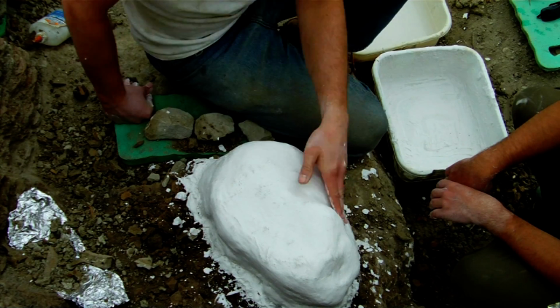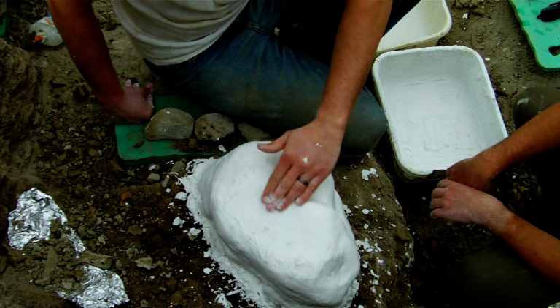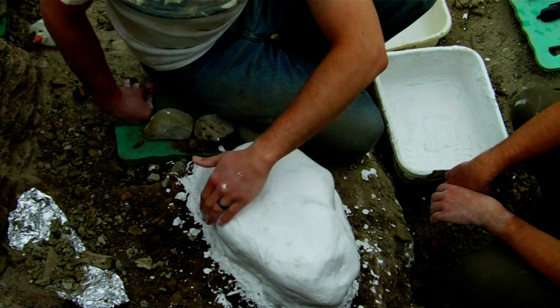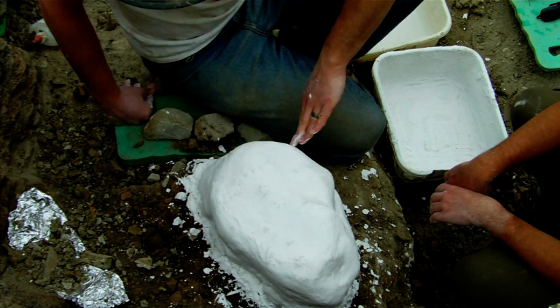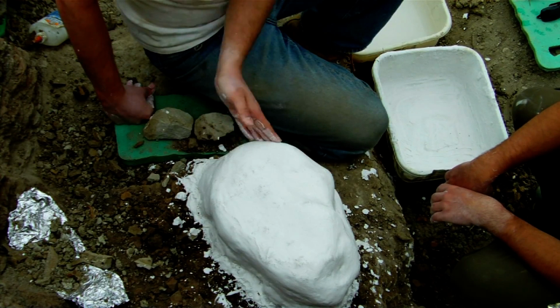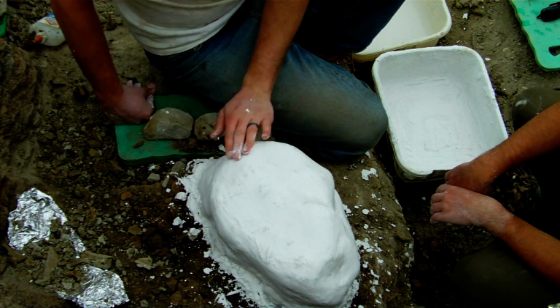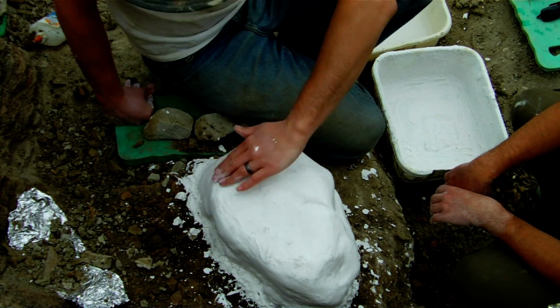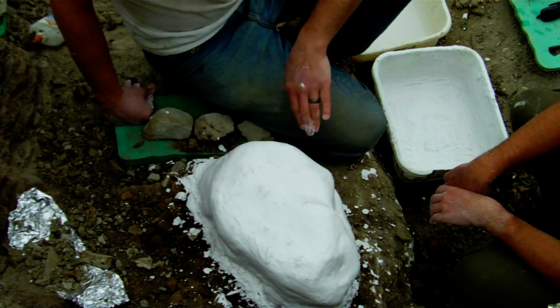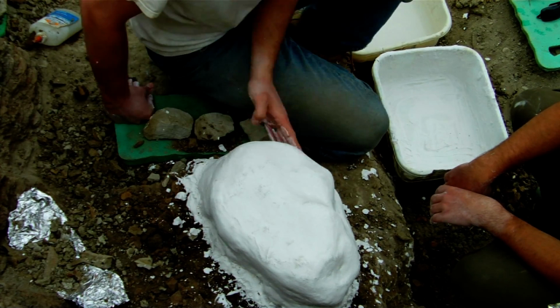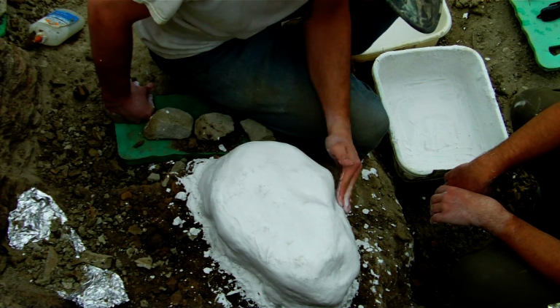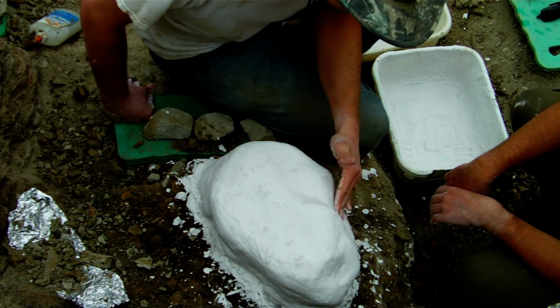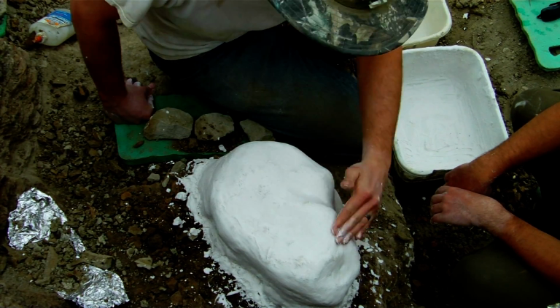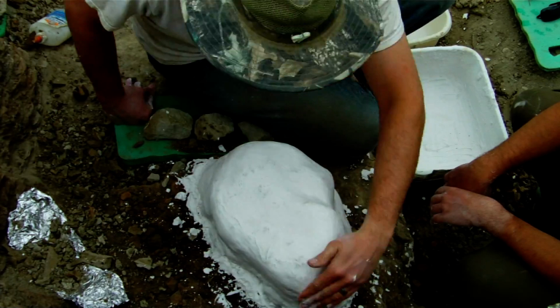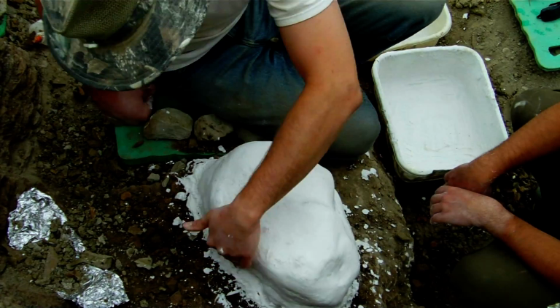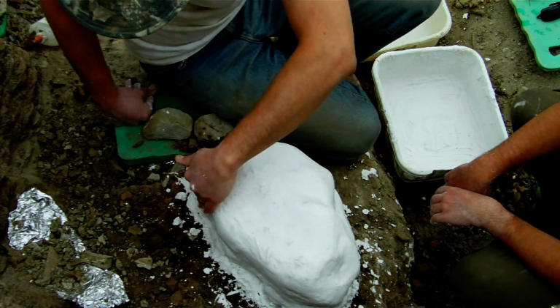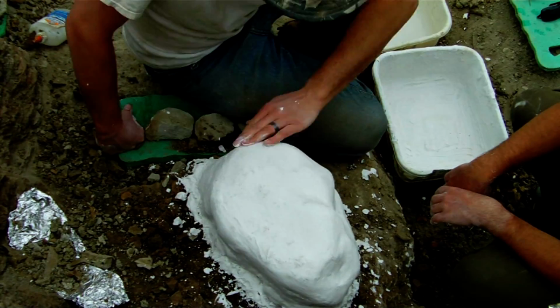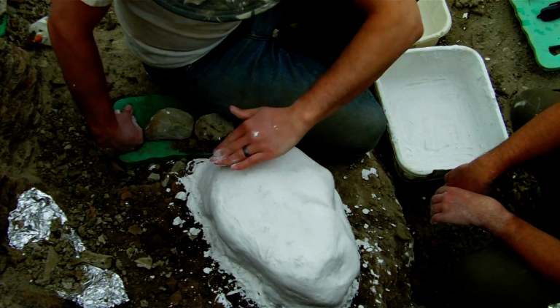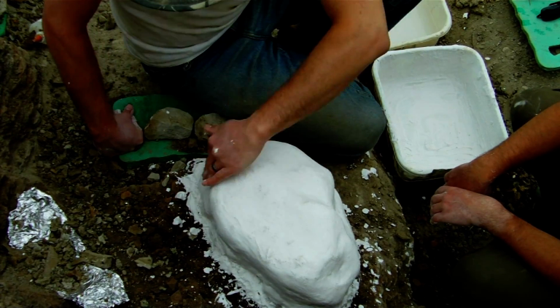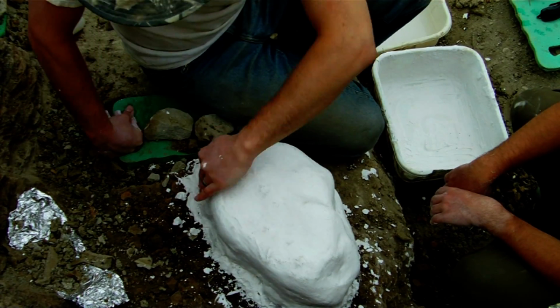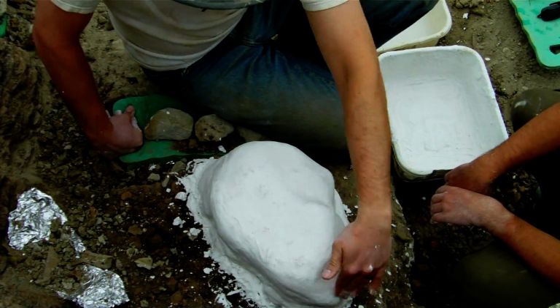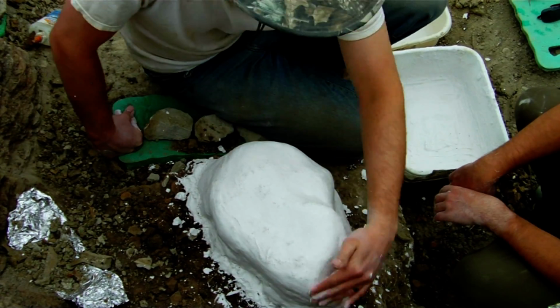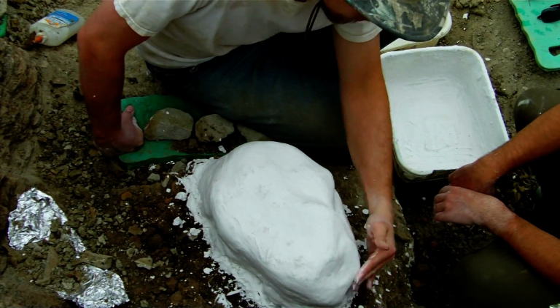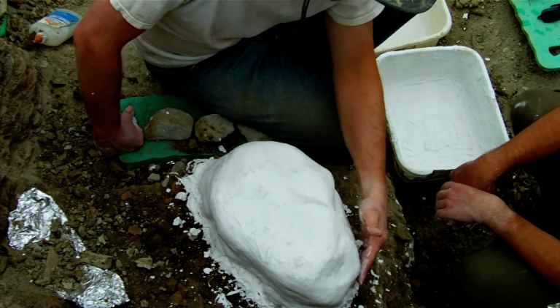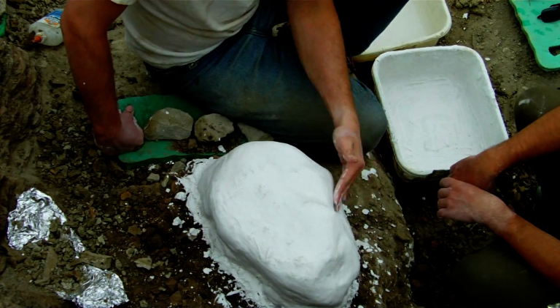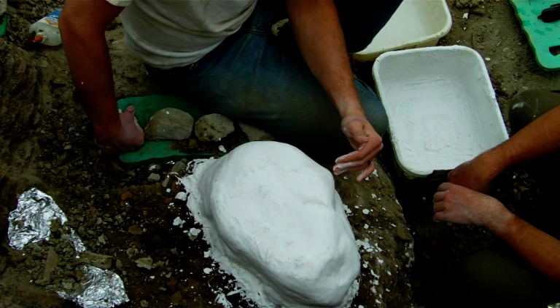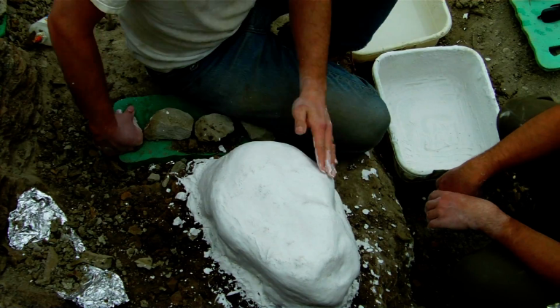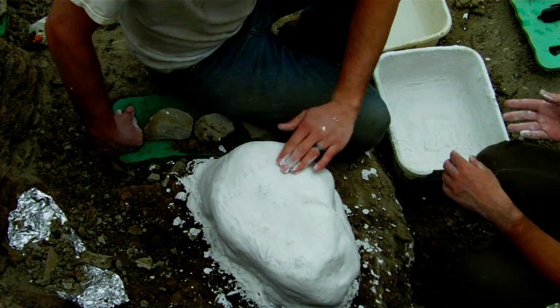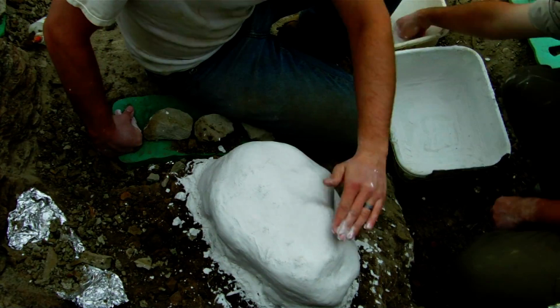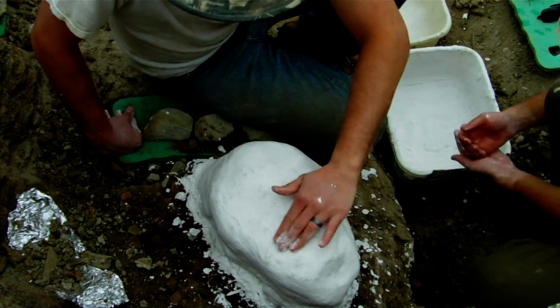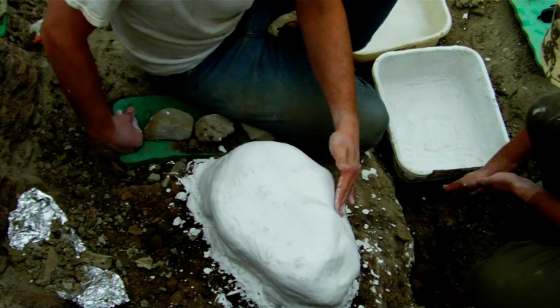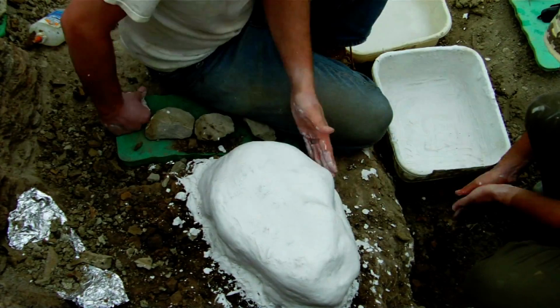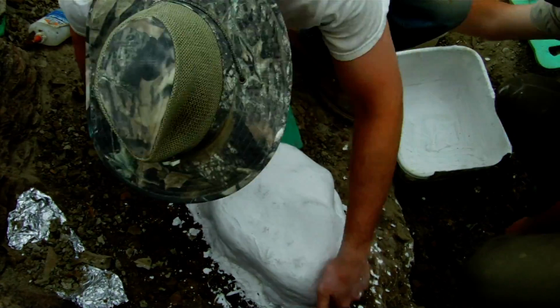This is quite a small jacket. If it had been larger, we would have had to put bracings on, be that iron bars or splints of wood. But thankfully, as this is only about 30 centimetres or so, we didn't have to.